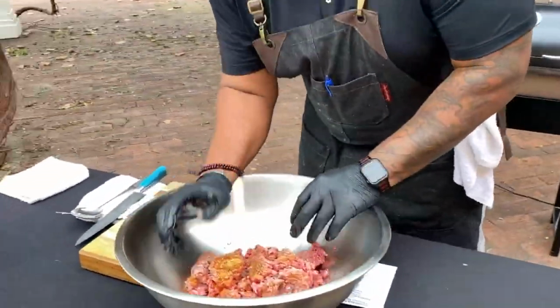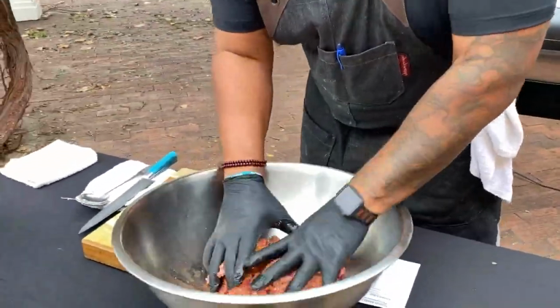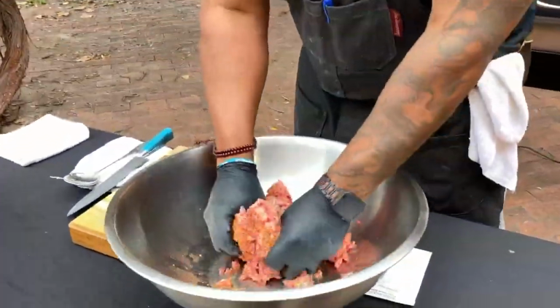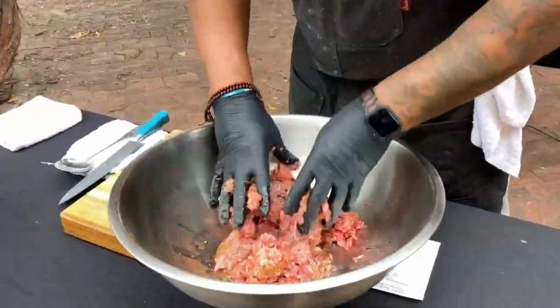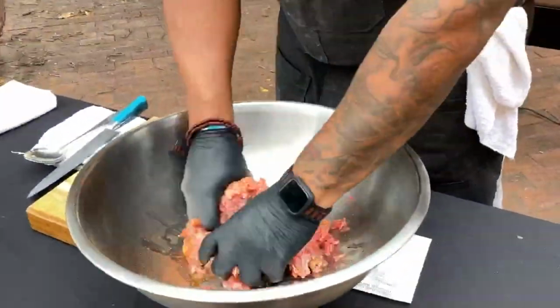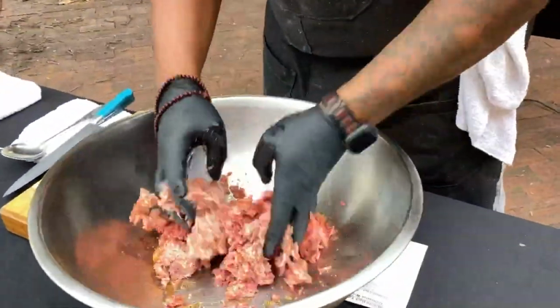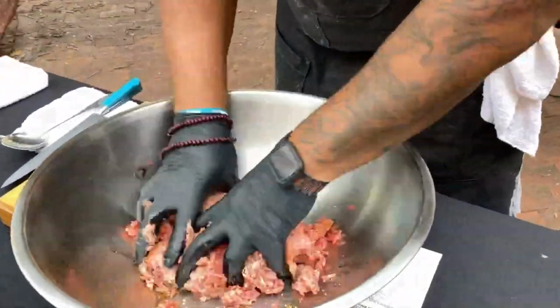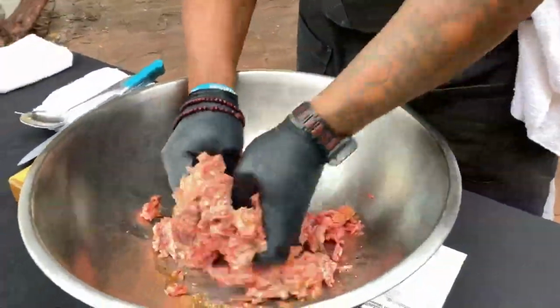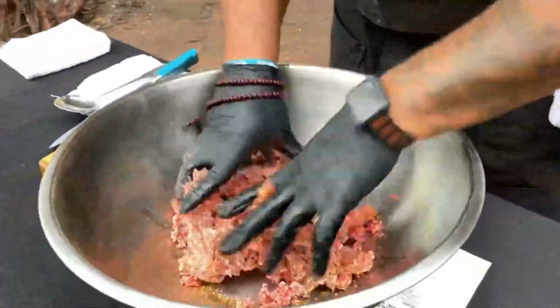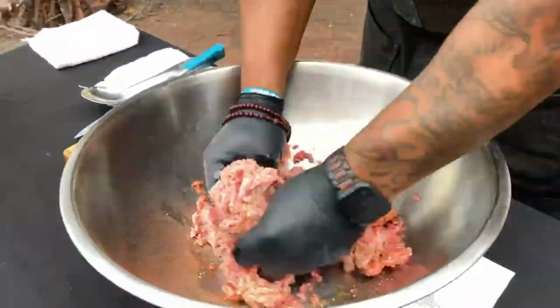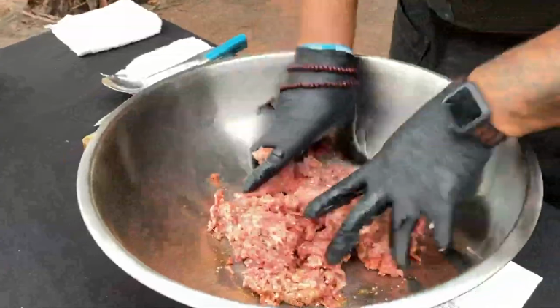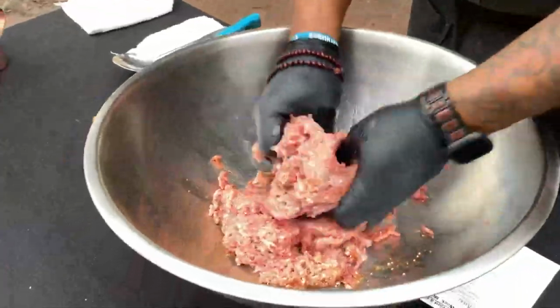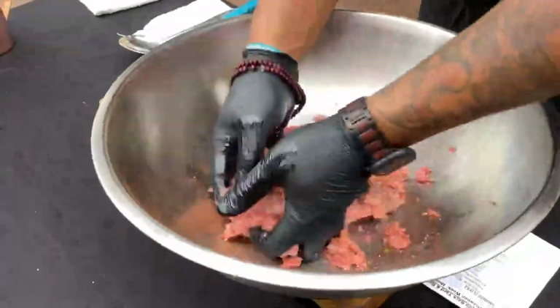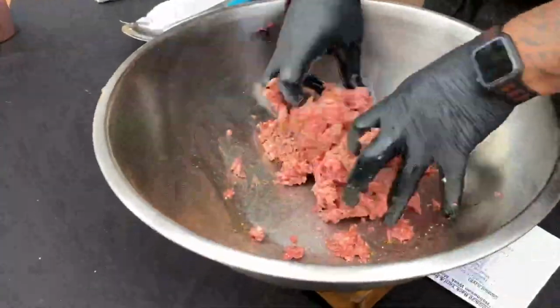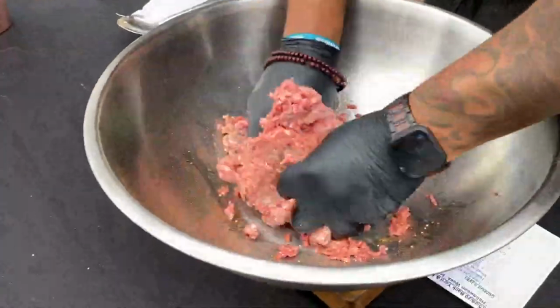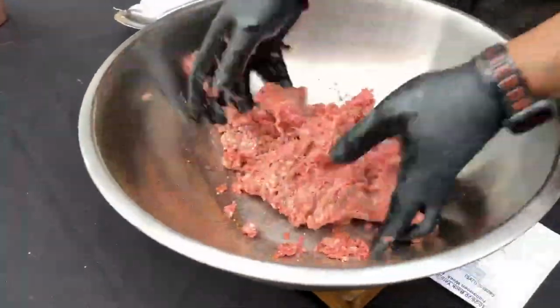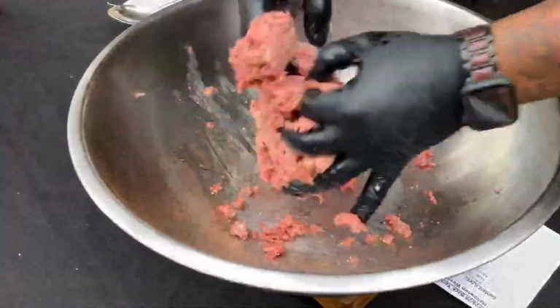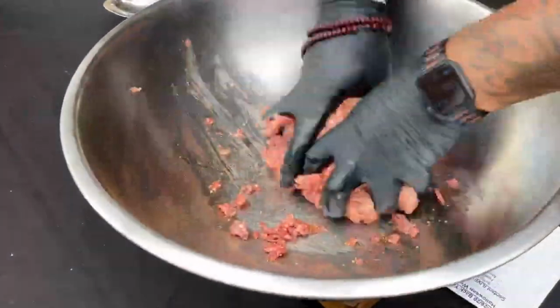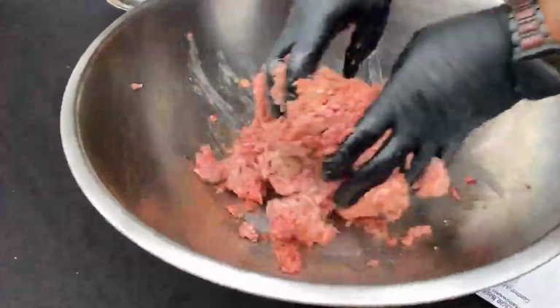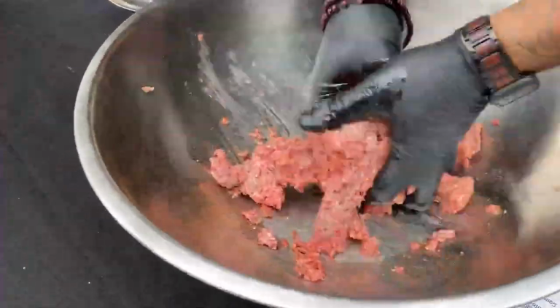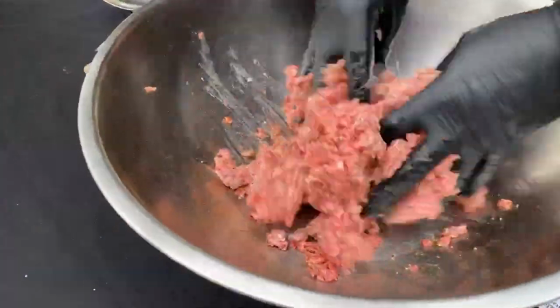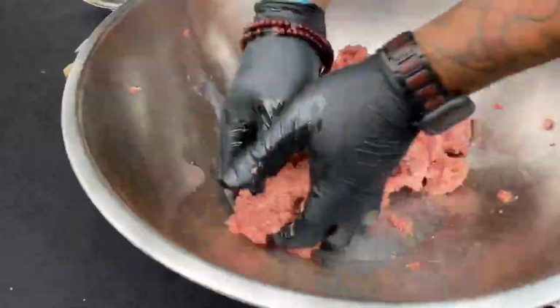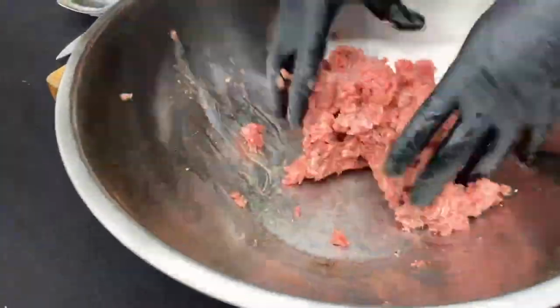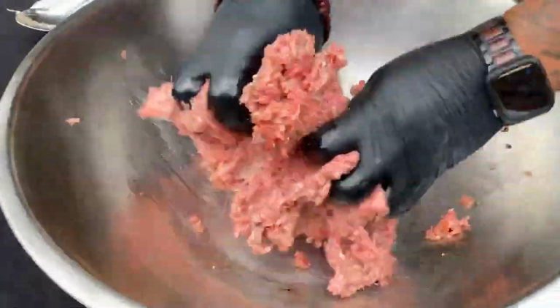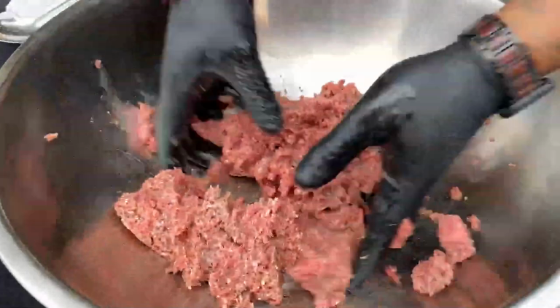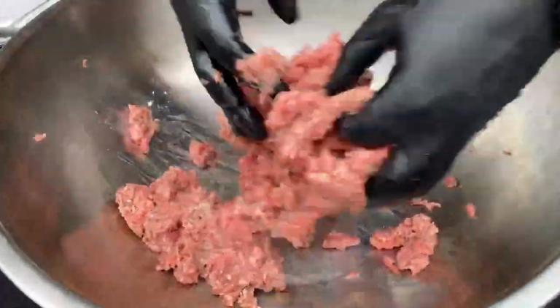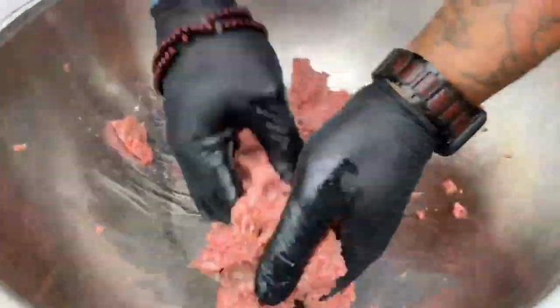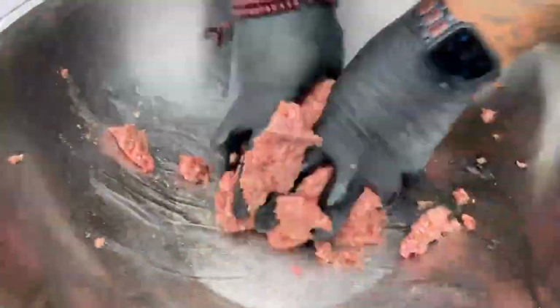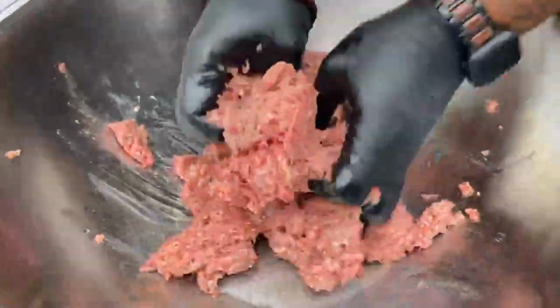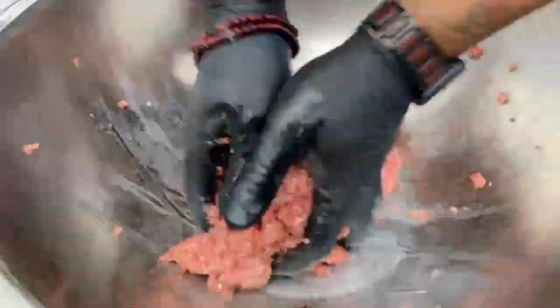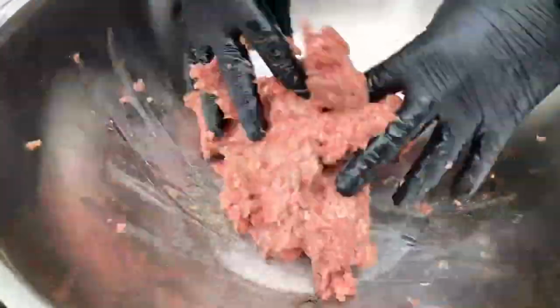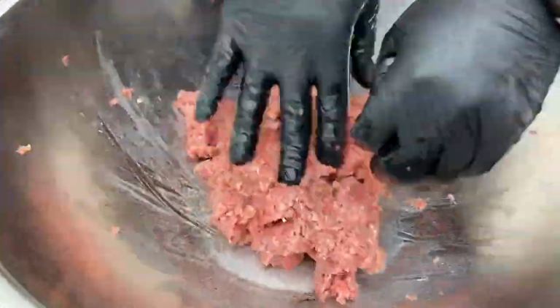So what we're going to do is go ahead and mix all of this ground beef. I put a little bit of oil in there — that's going to allow it not to stick to the grill.